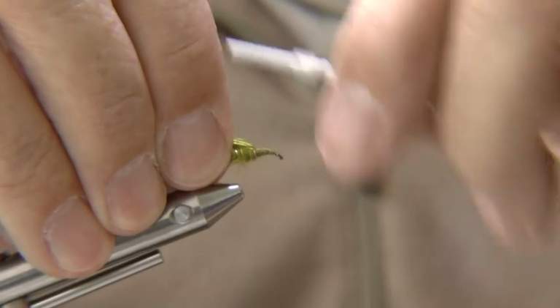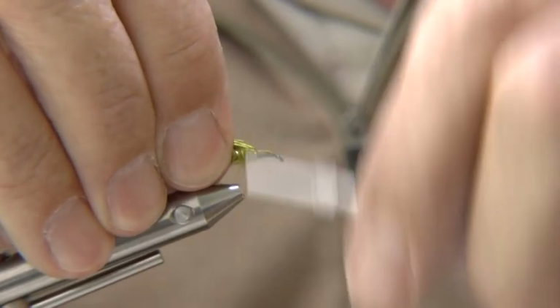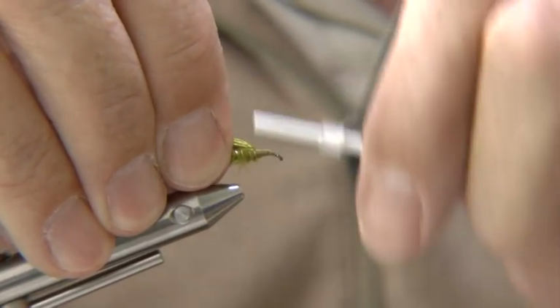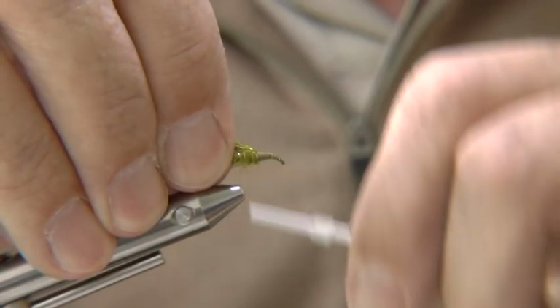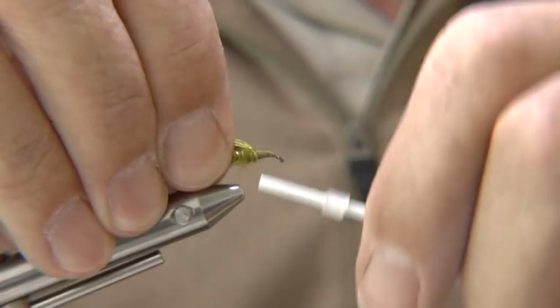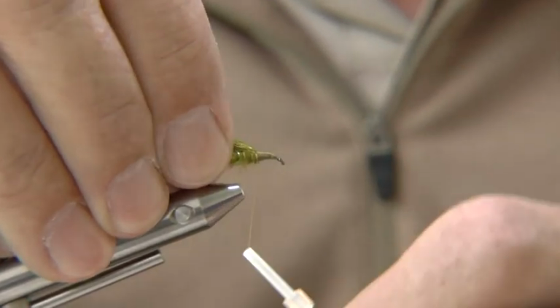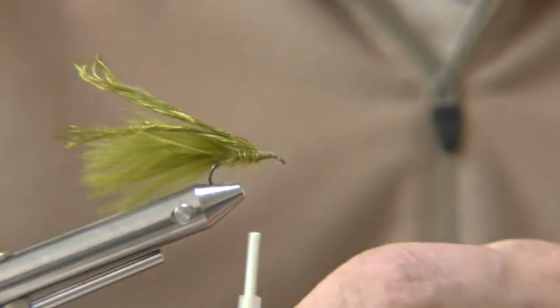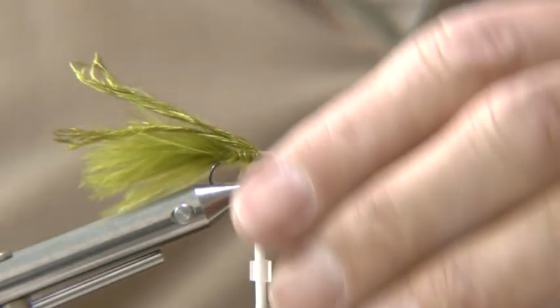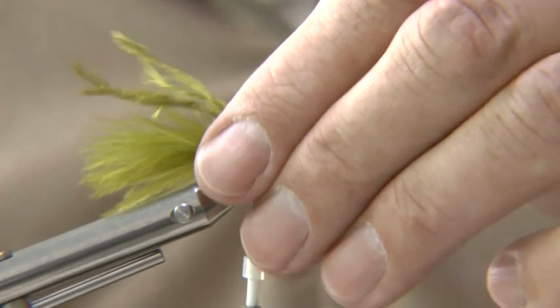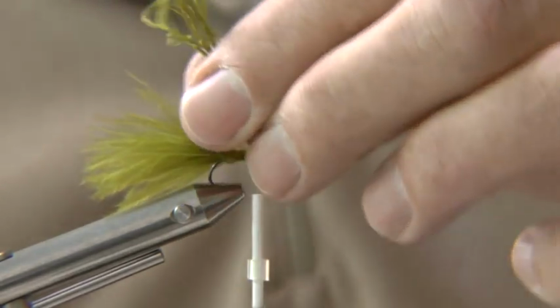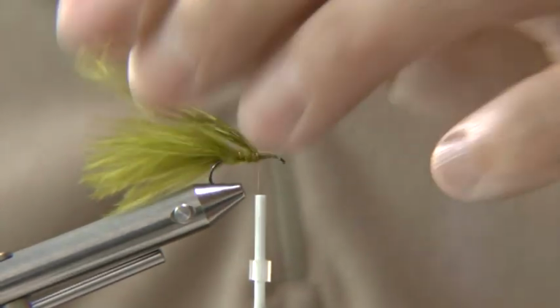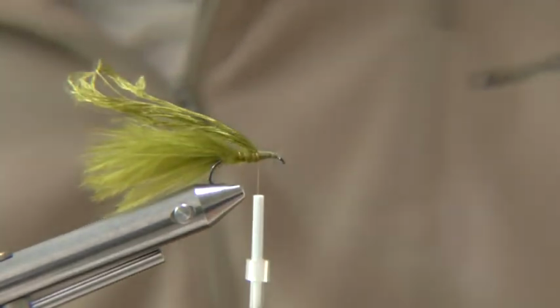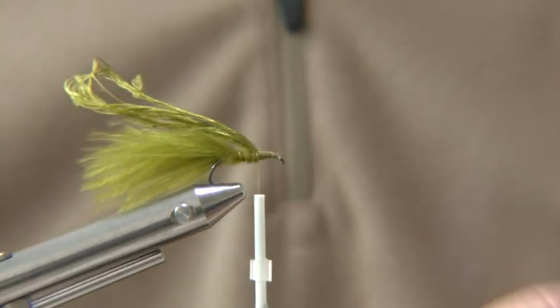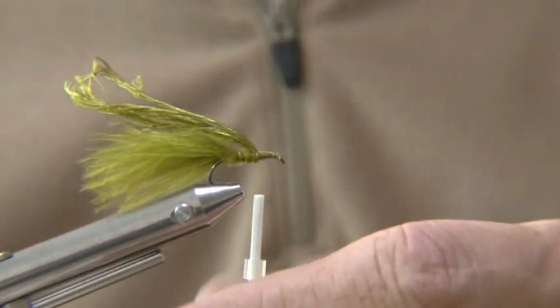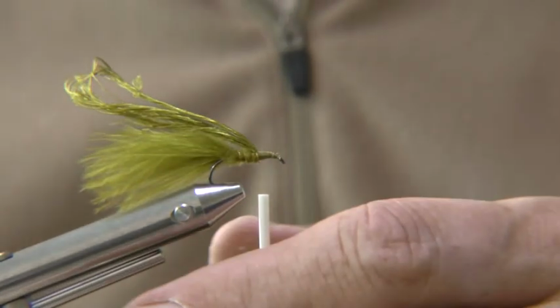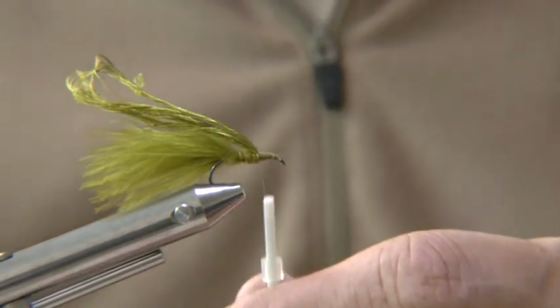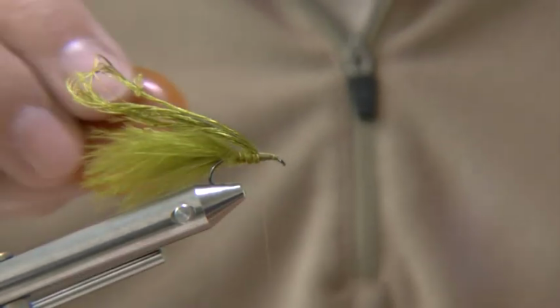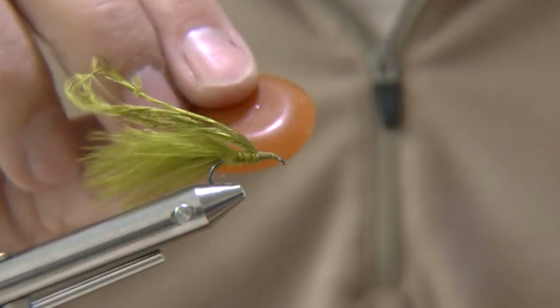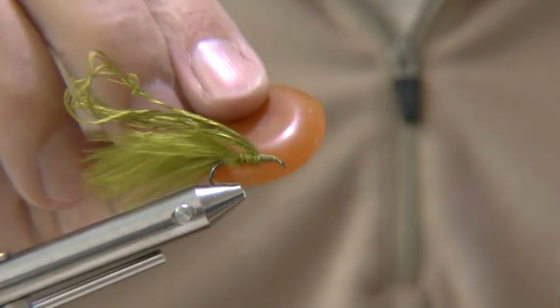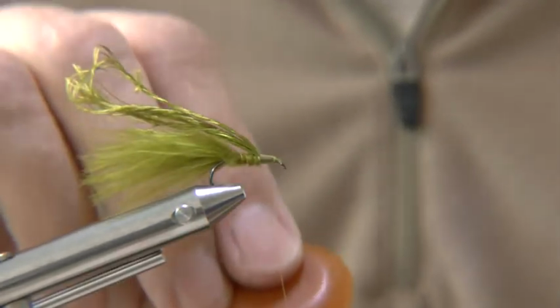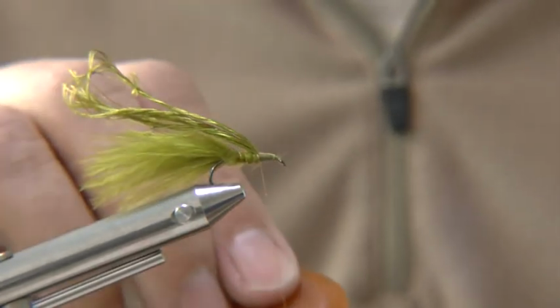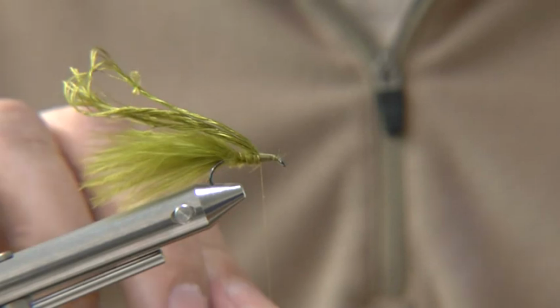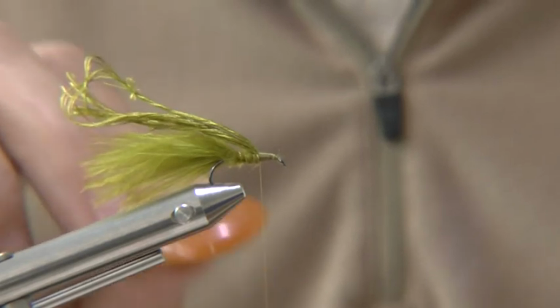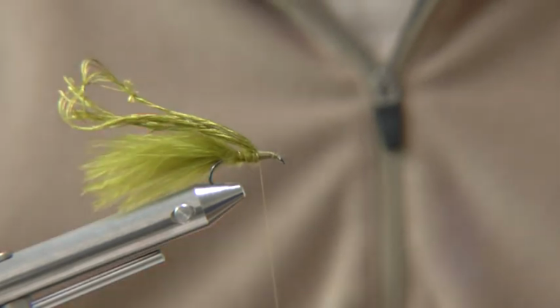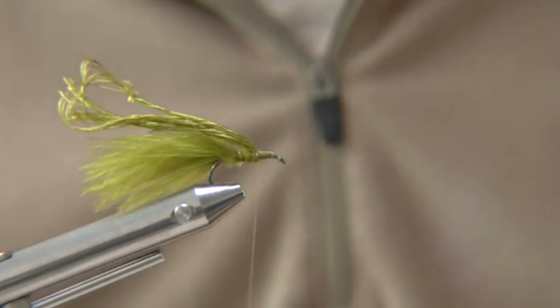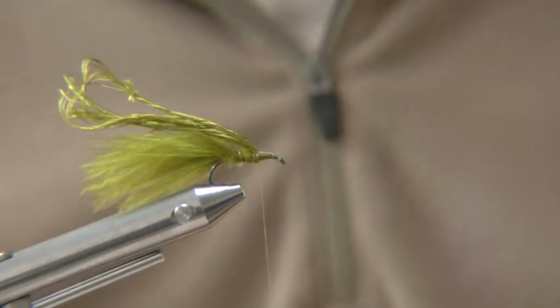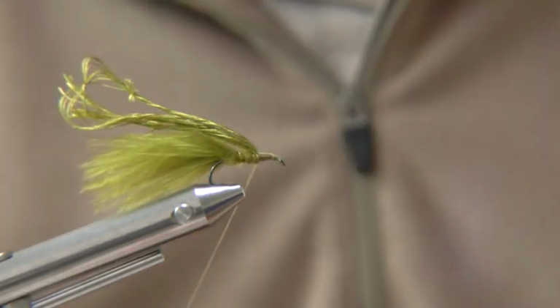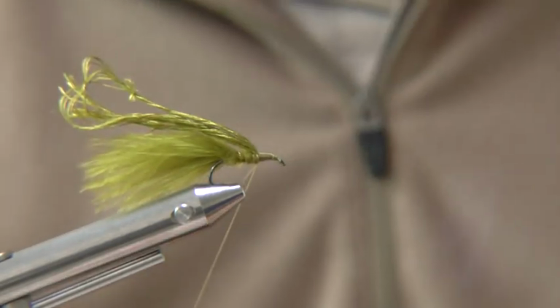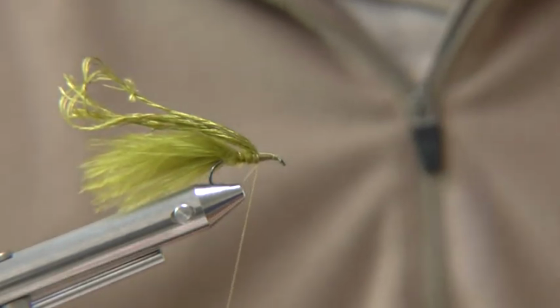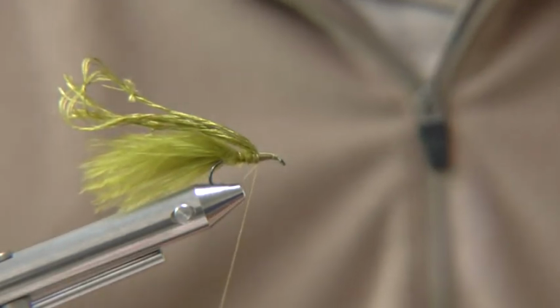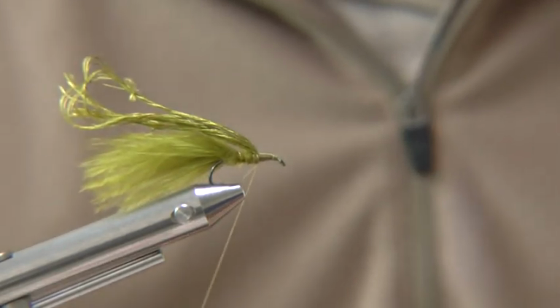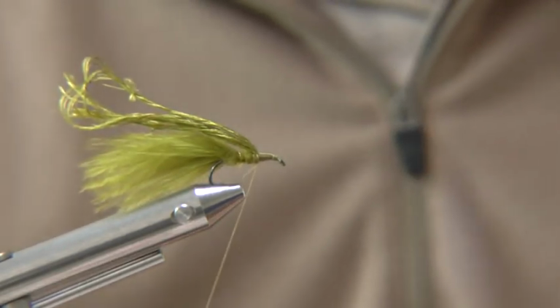Now the thorax. Add a touch of tacky wax to the thread to help dubbing the seal's fur thorax.